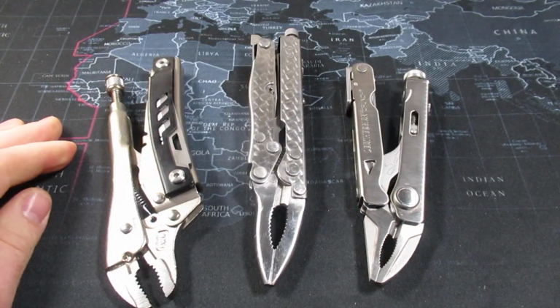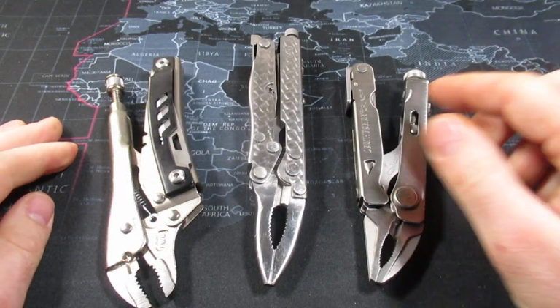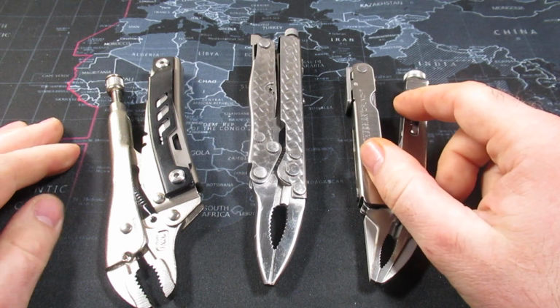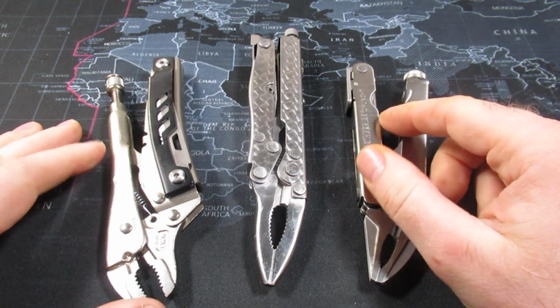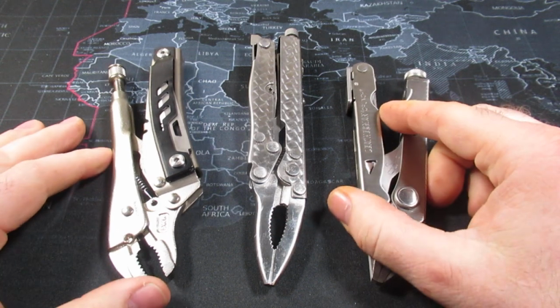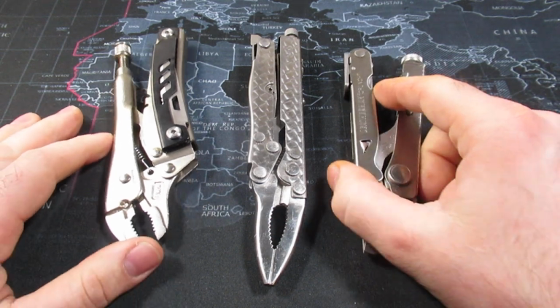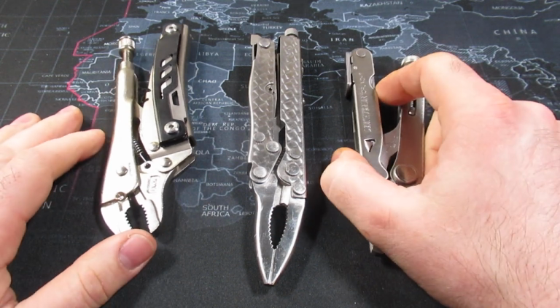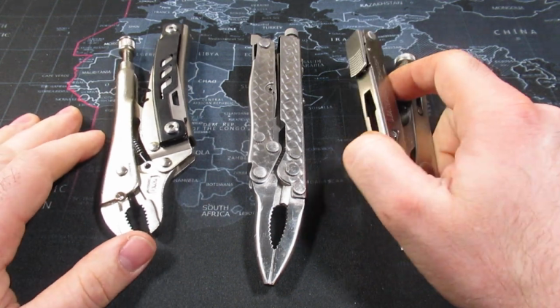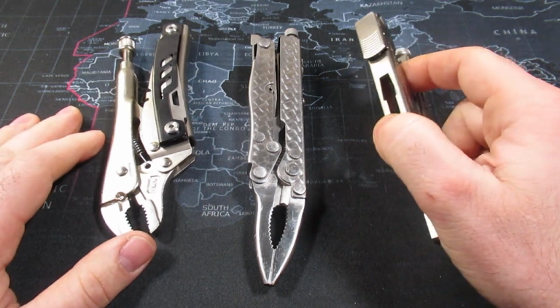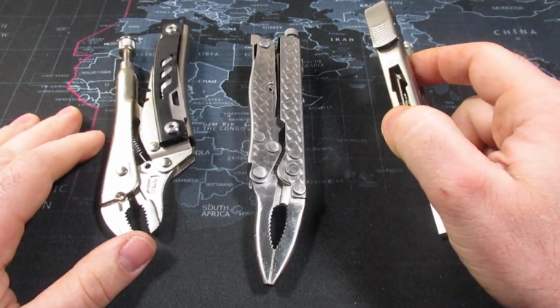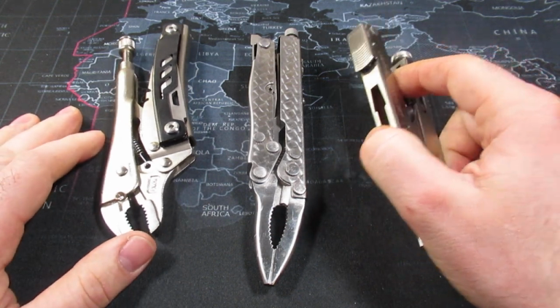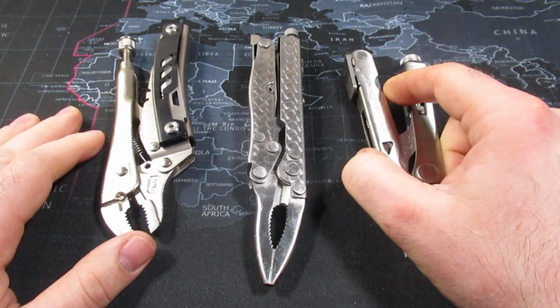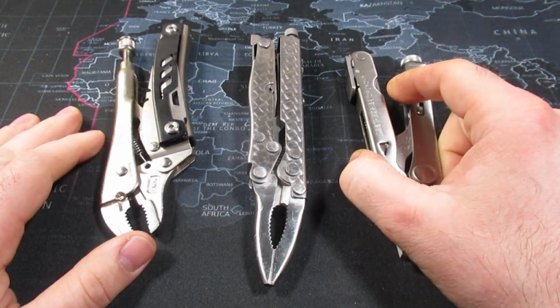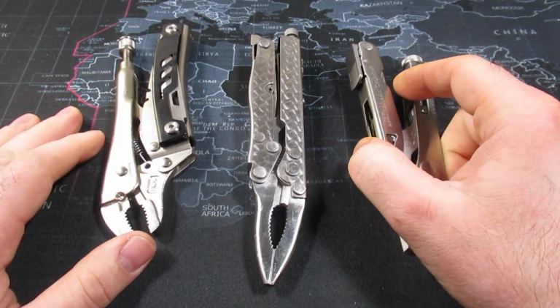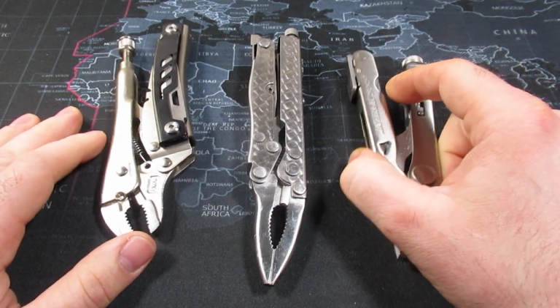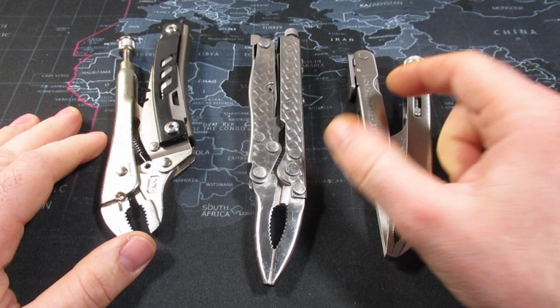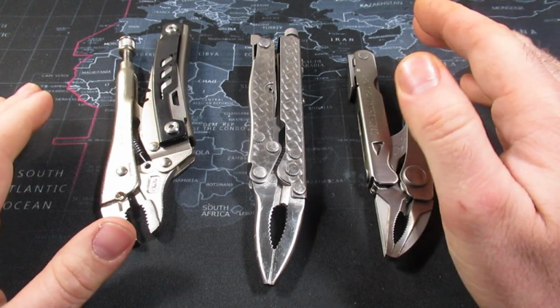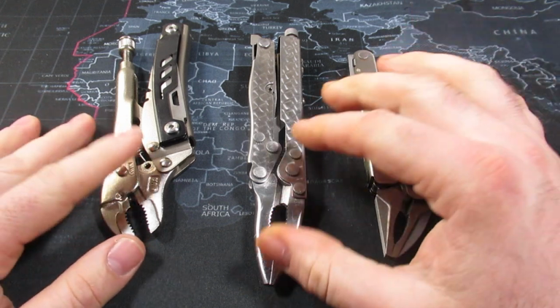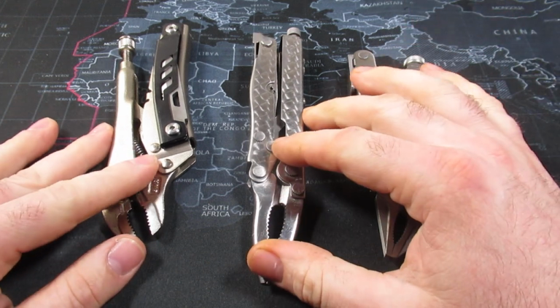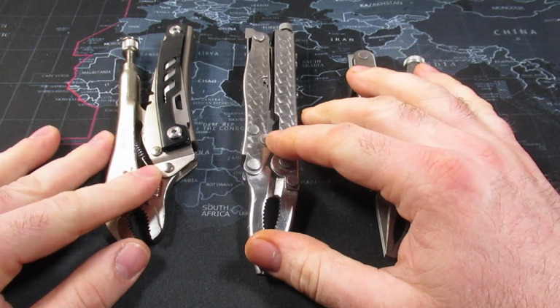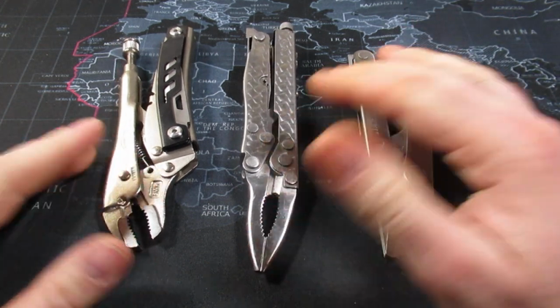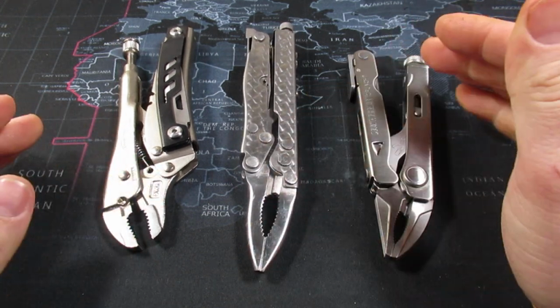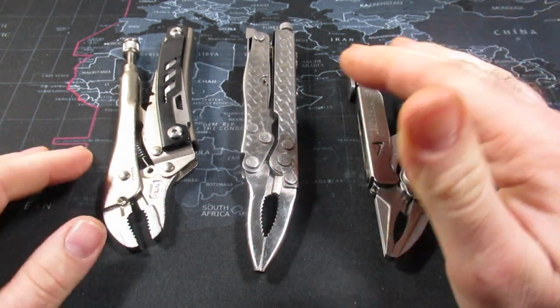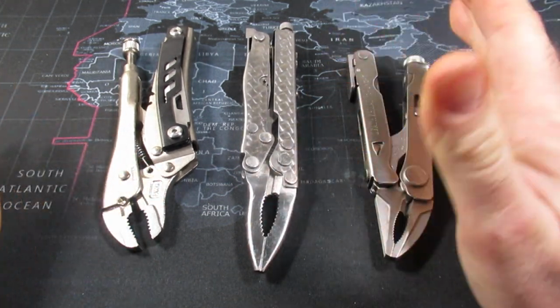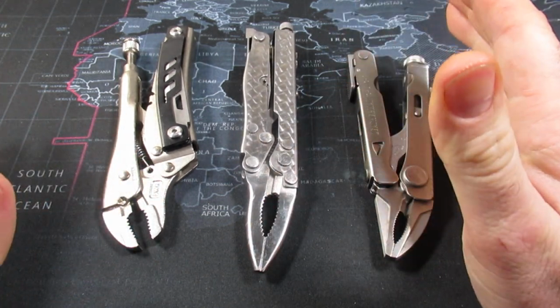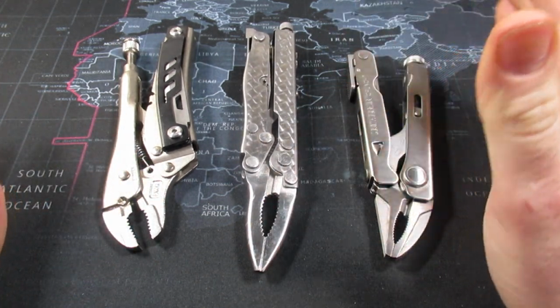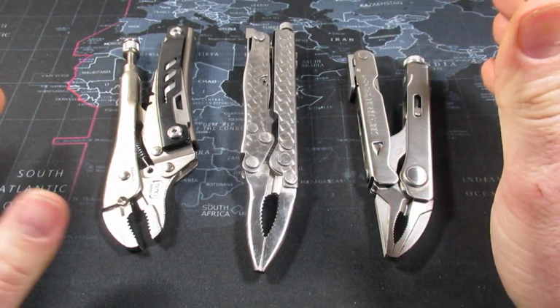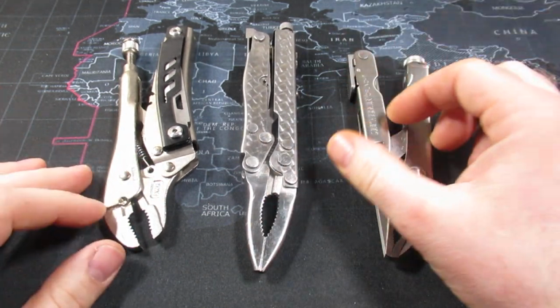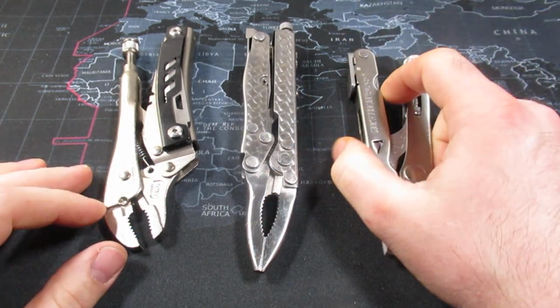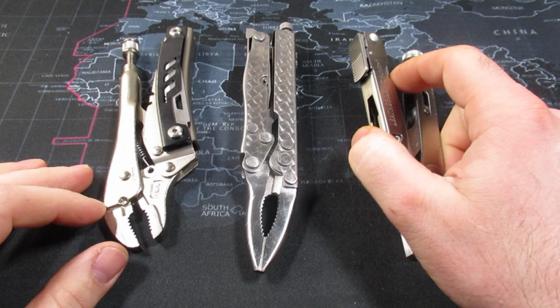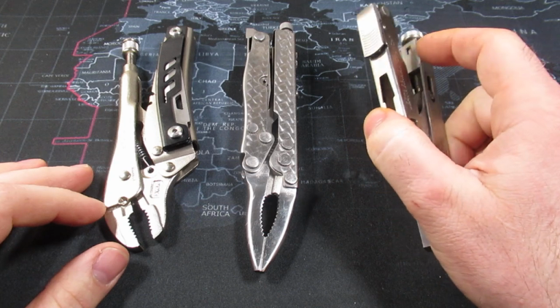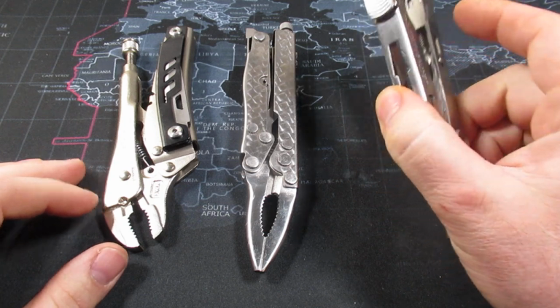Several years ago, Leatherman, Kershaw, and even Gerber came out with the Gerber Grappler. Now that is crazy expensive — three to four hundred dollars — and I do not have one of those.